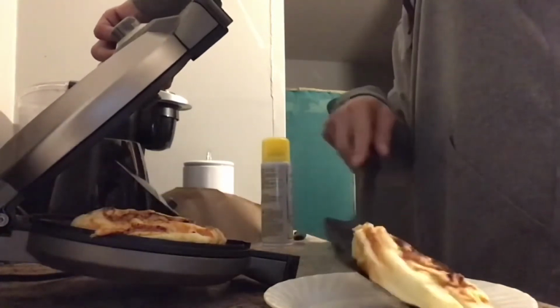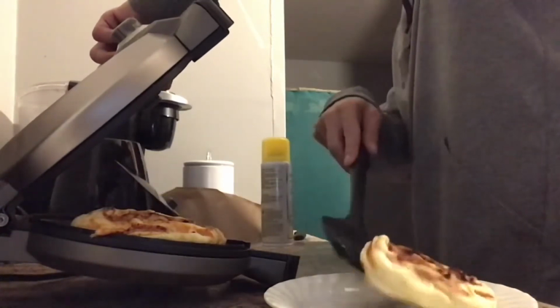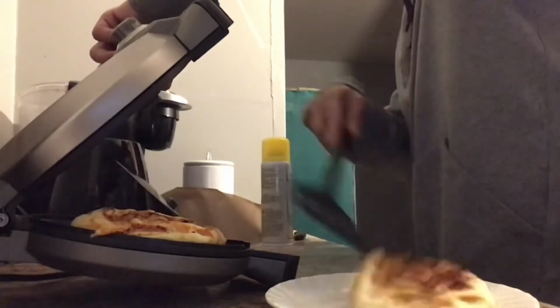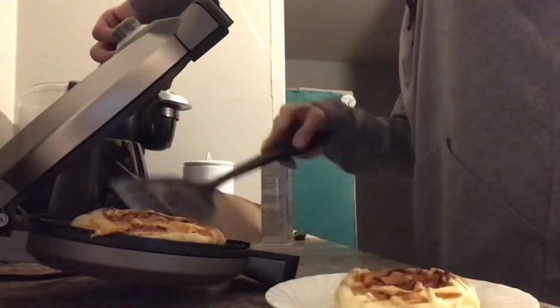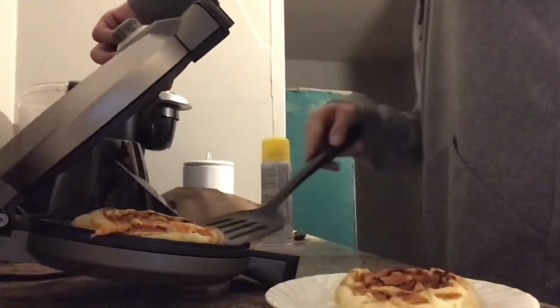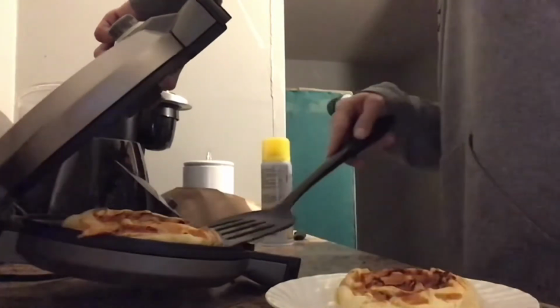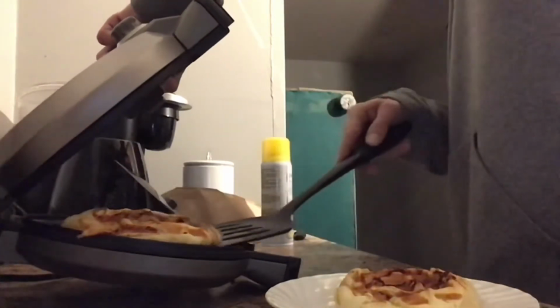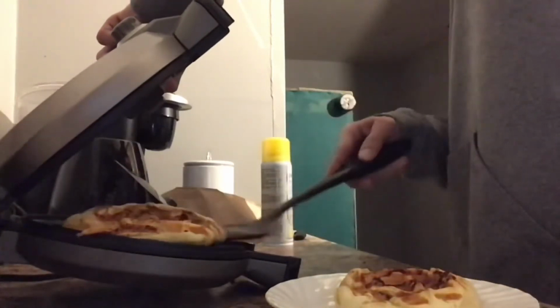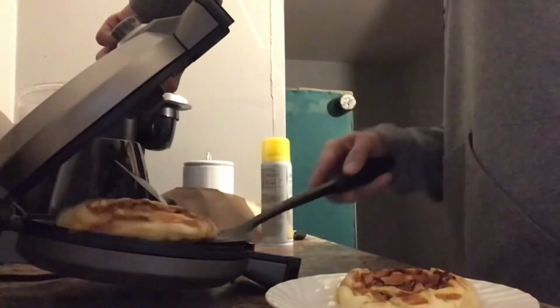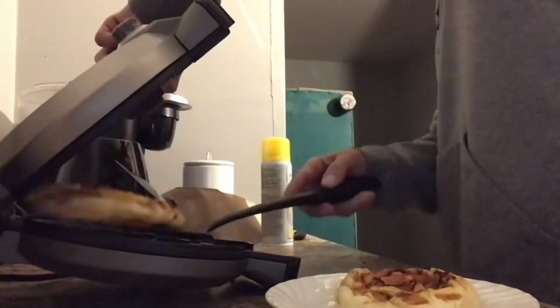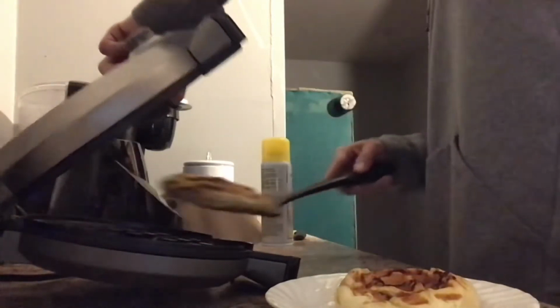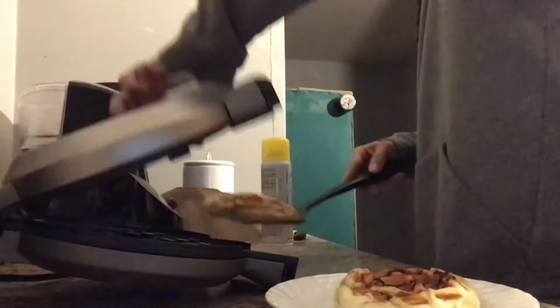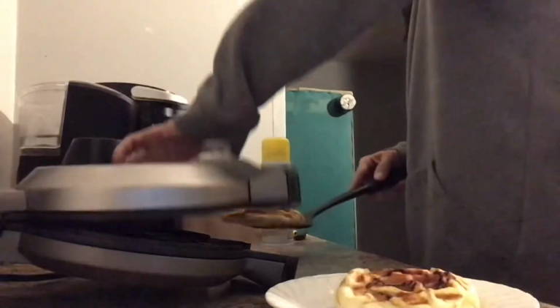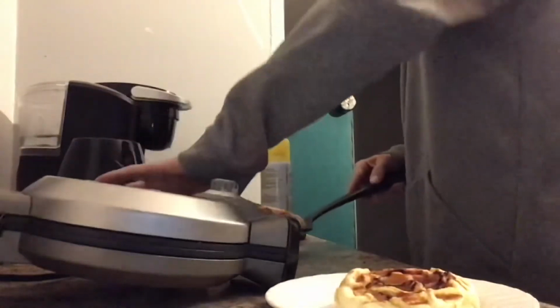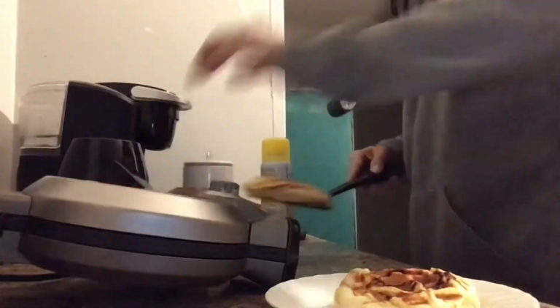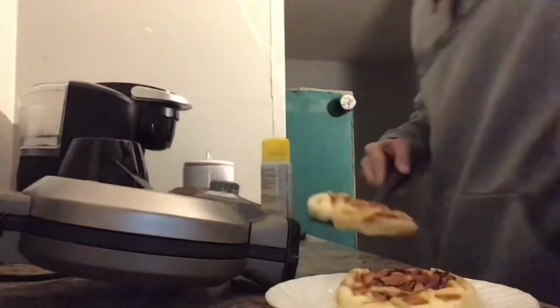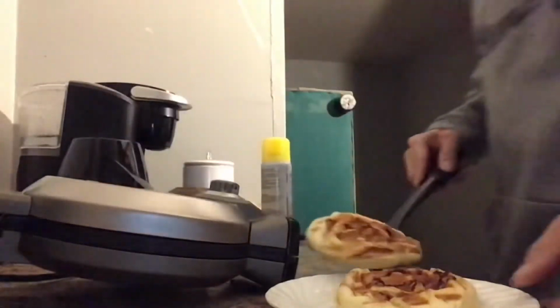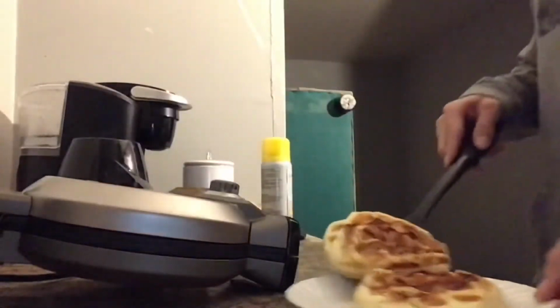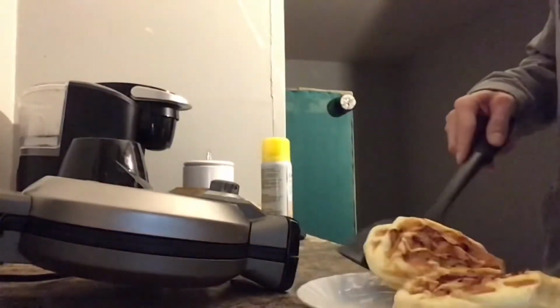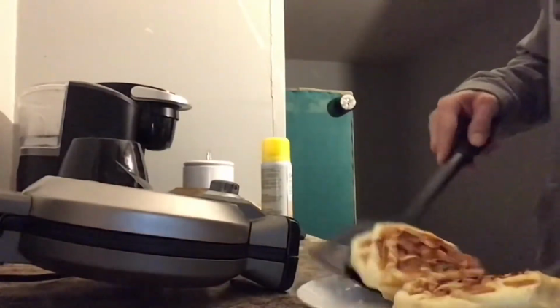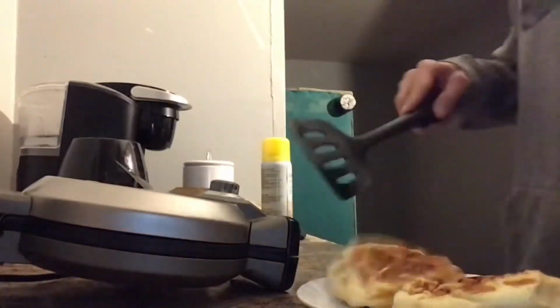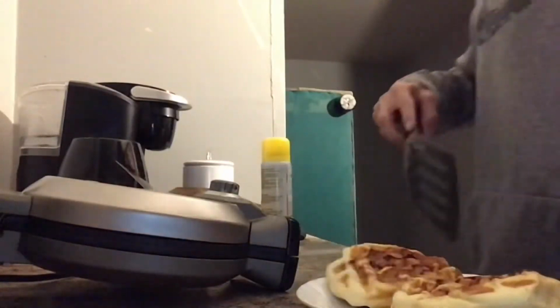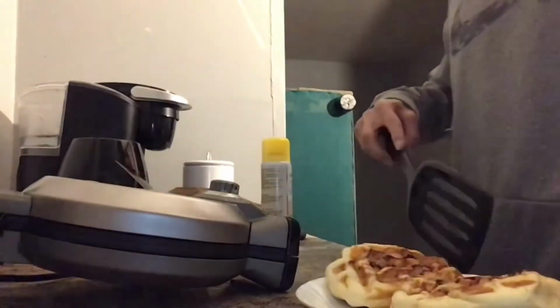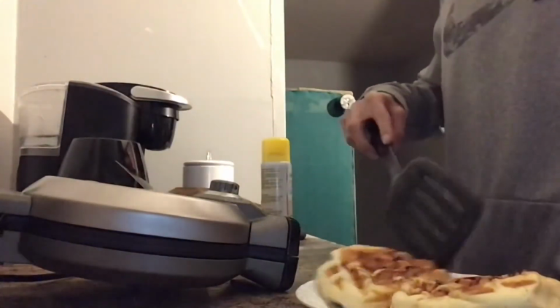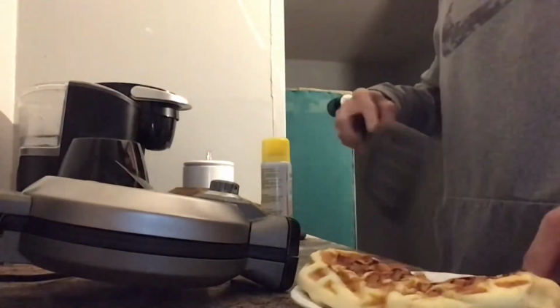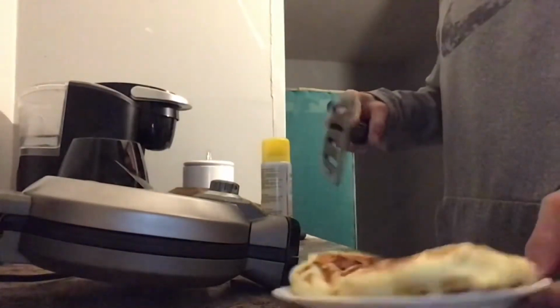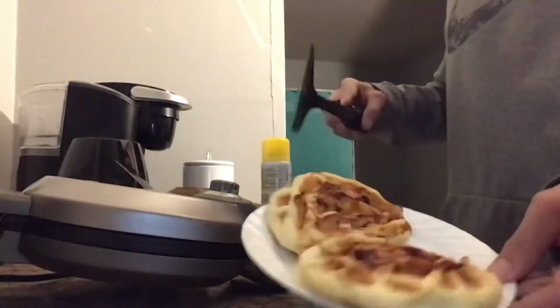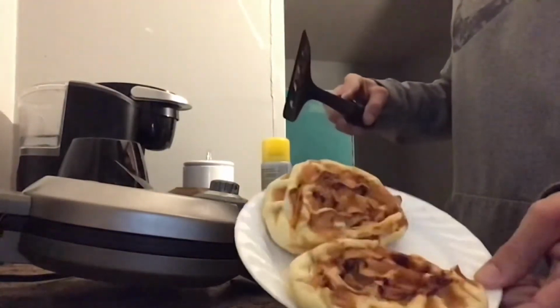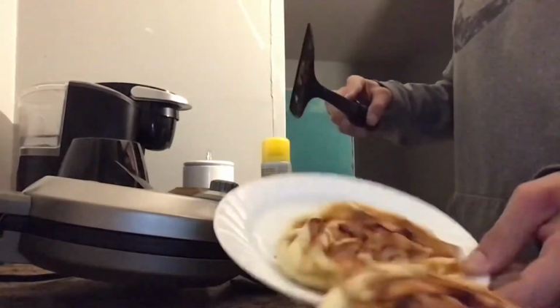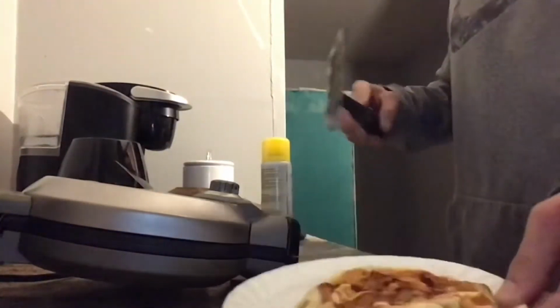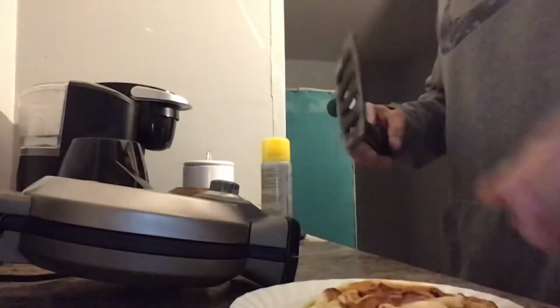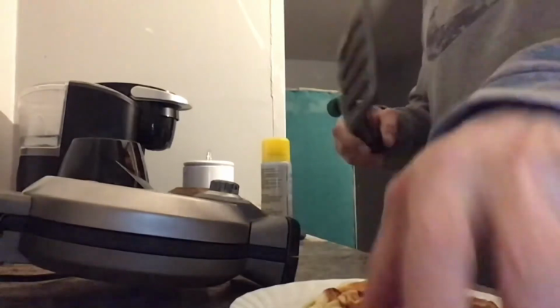Once these are ready, I was able to assemble my McGriddle, then I popped it back in the waffle maker for about a minute.